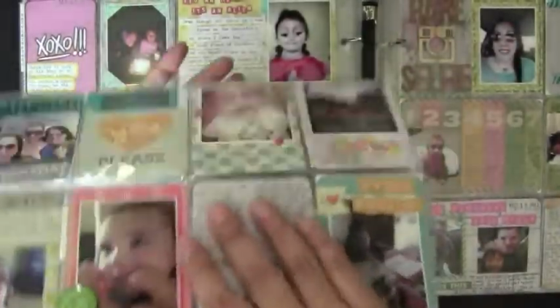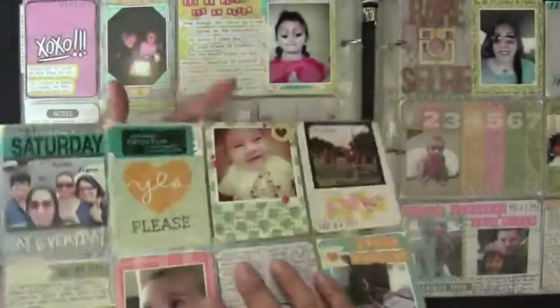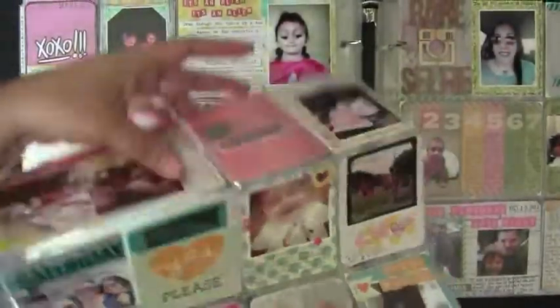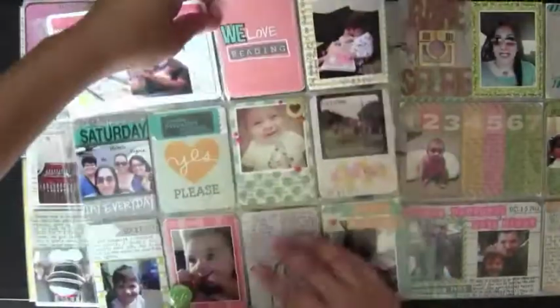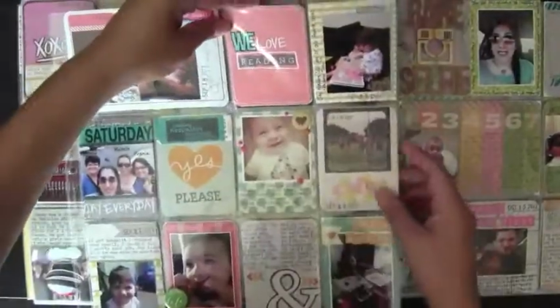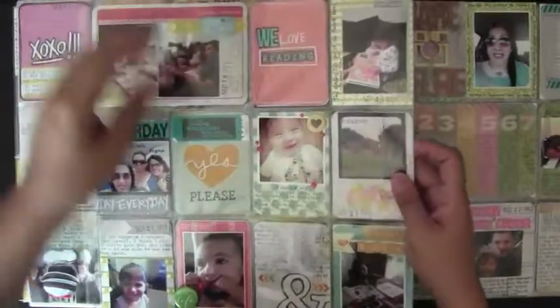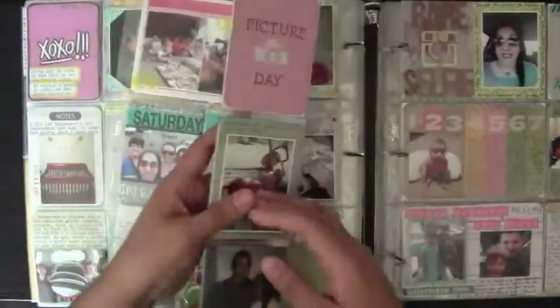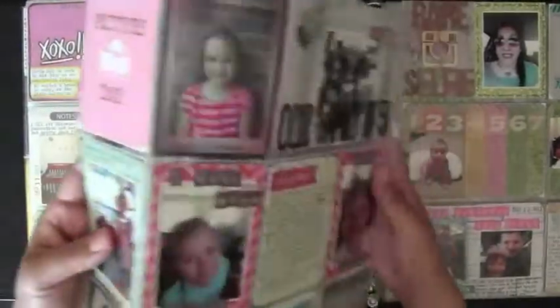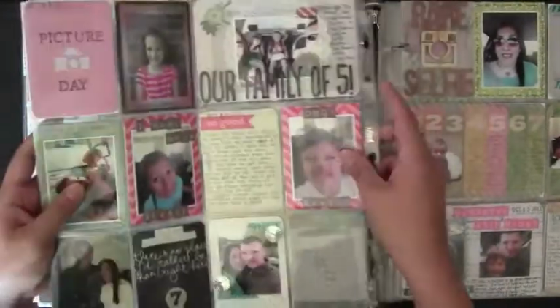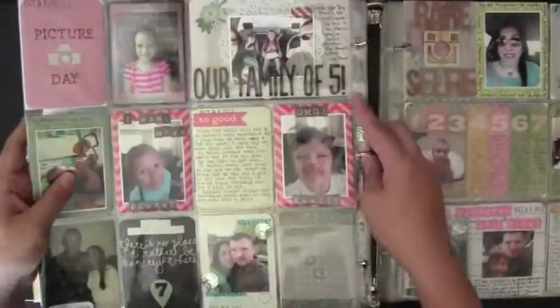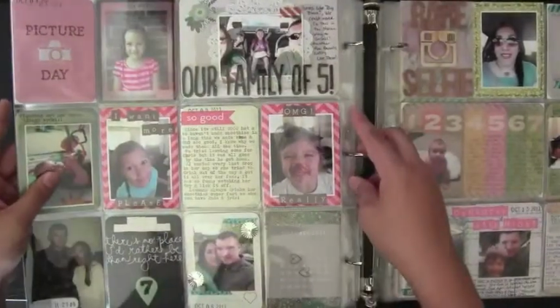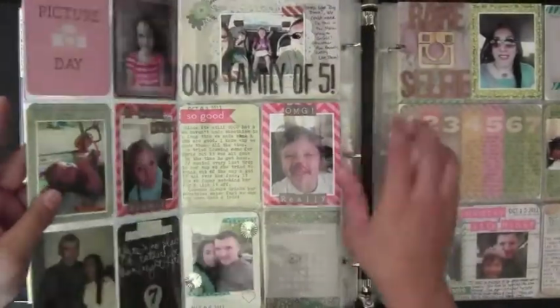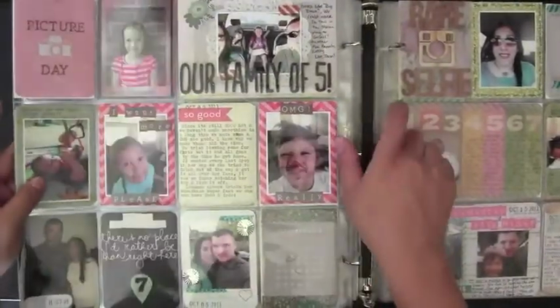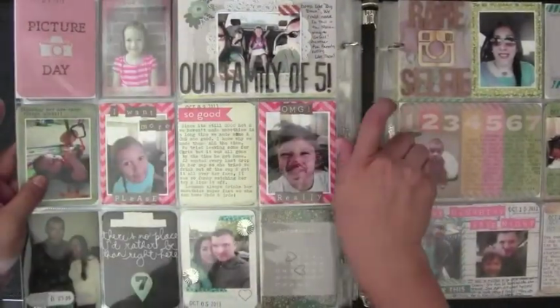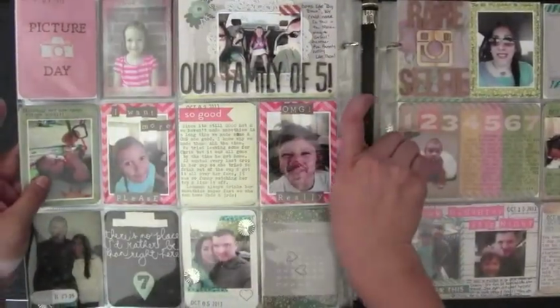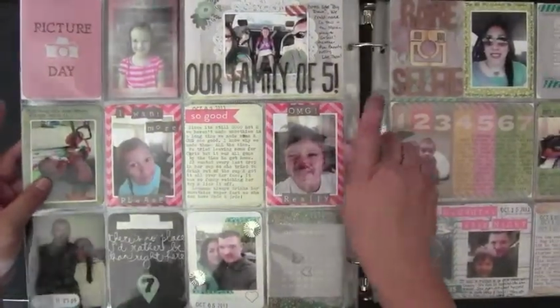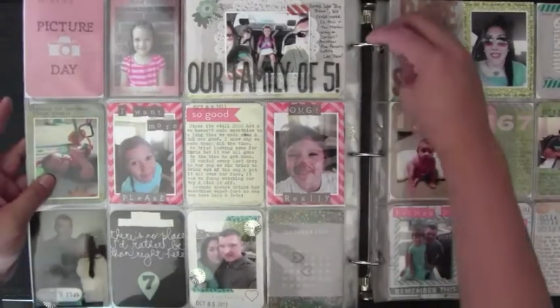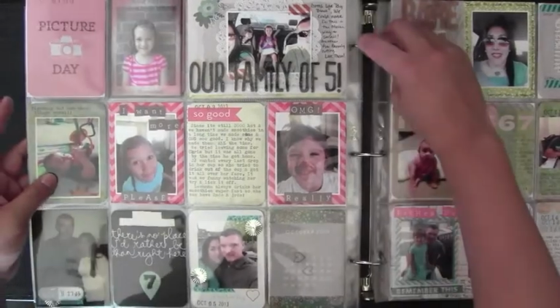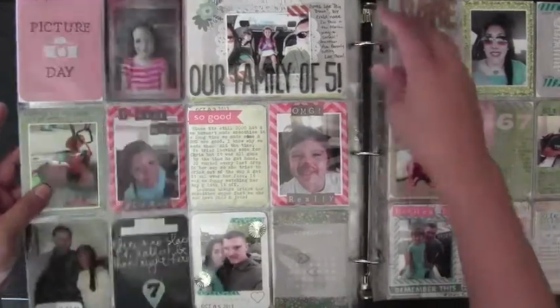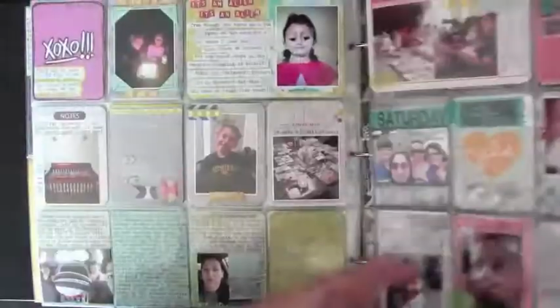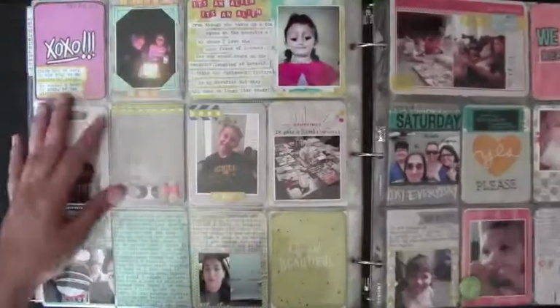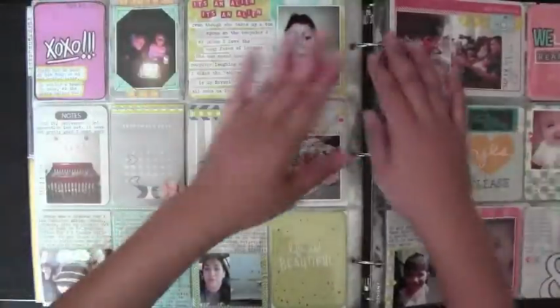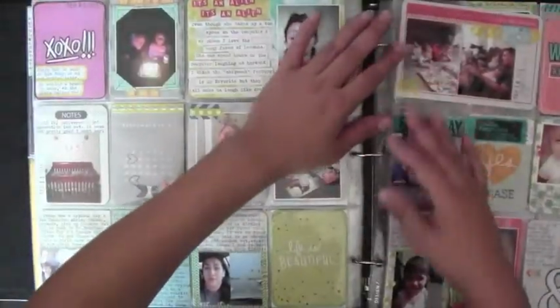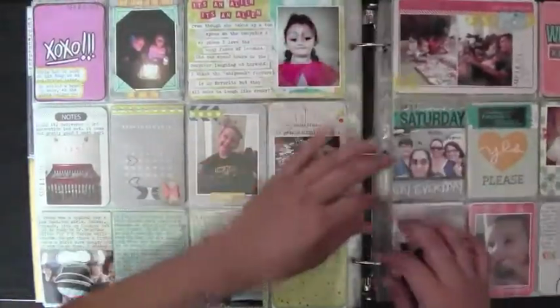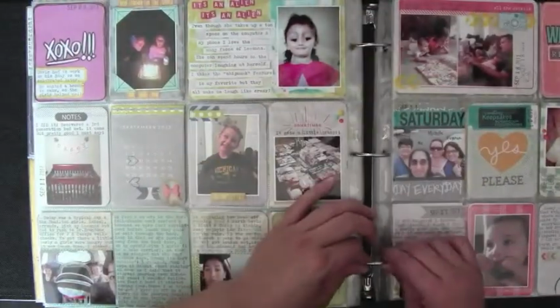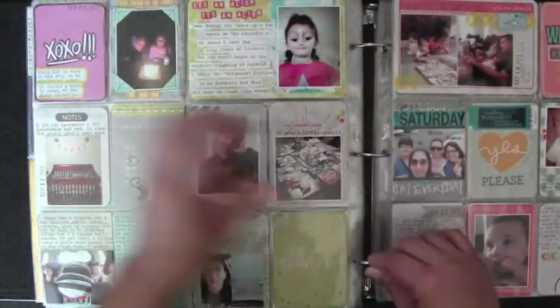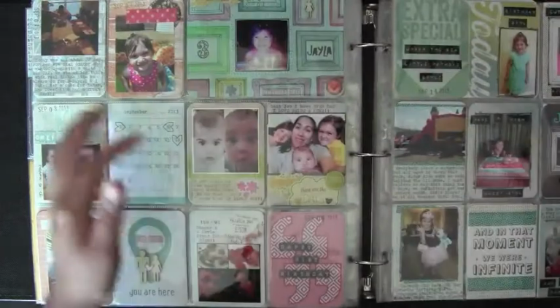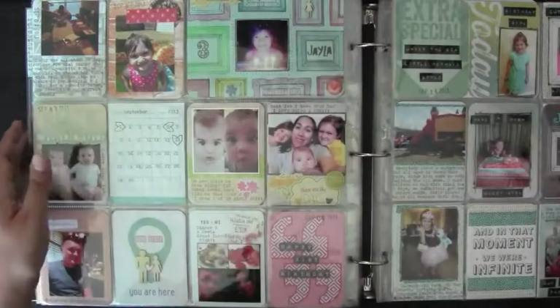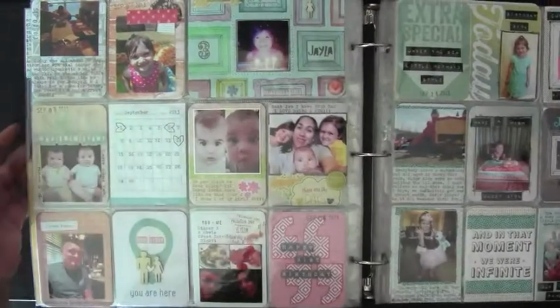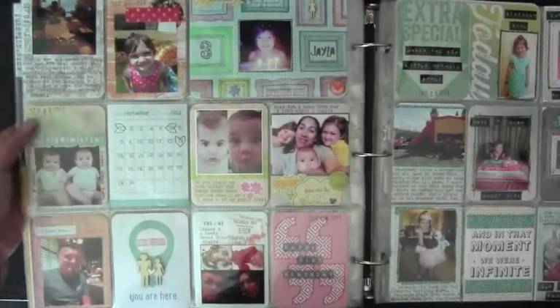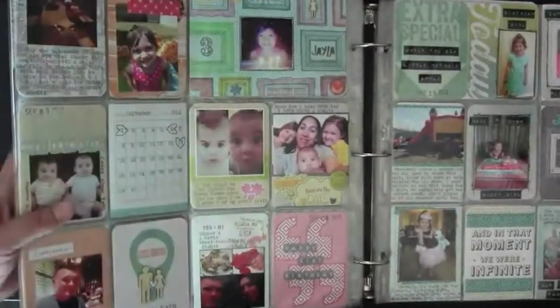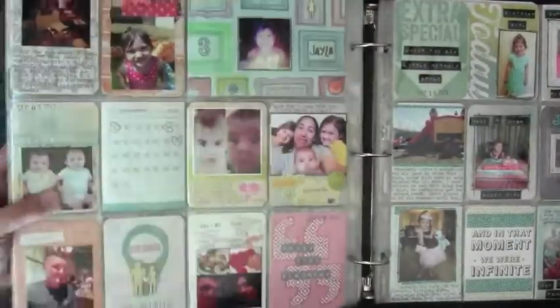I added some chipboard hearts and staples, and that is it. You've all seen October so I'll get this posted and updated. If you have any questions please let me know, and I will see you guys soon — talk to you later, bye!